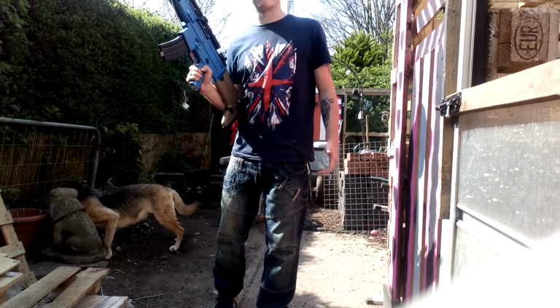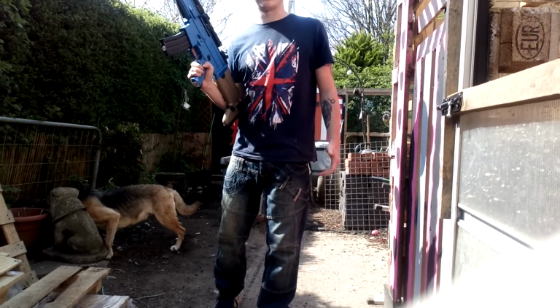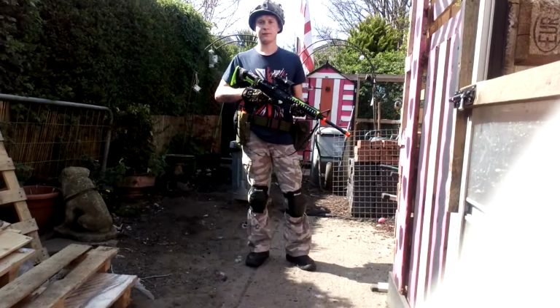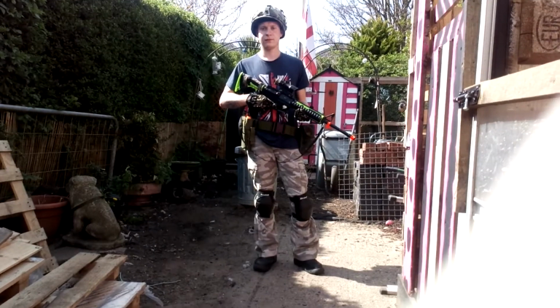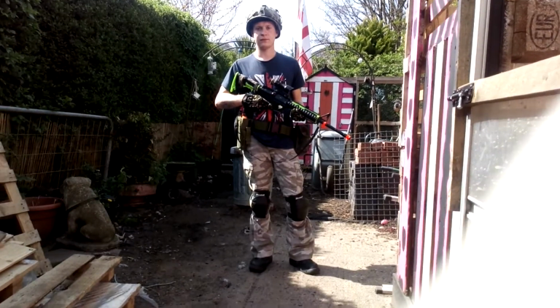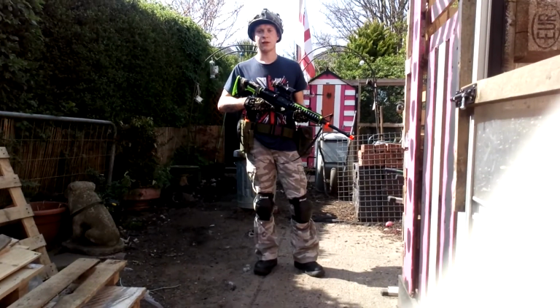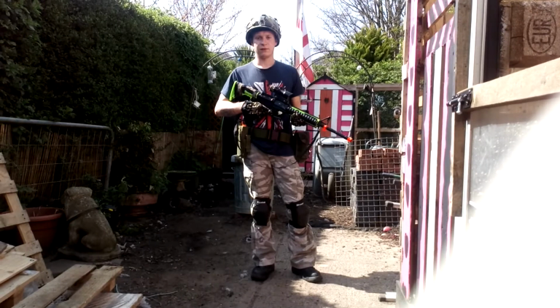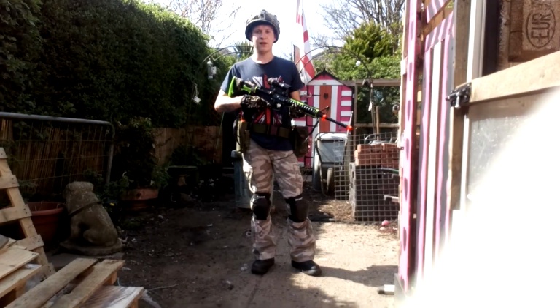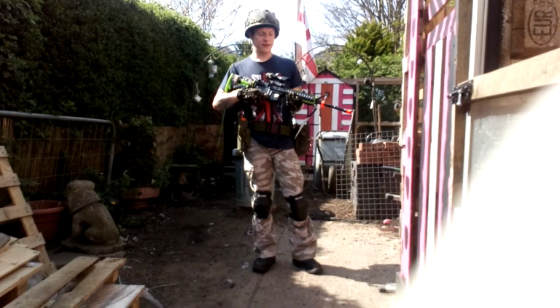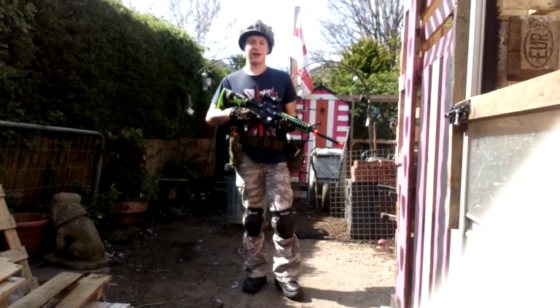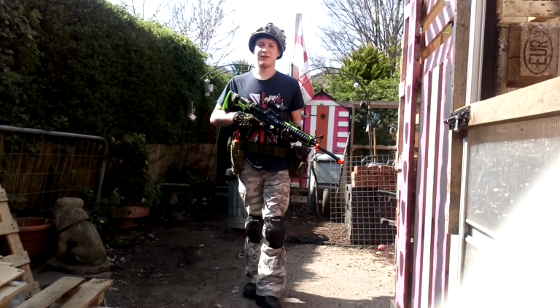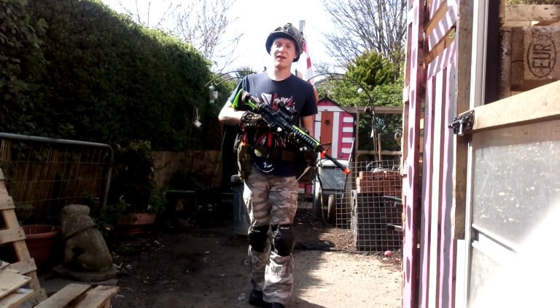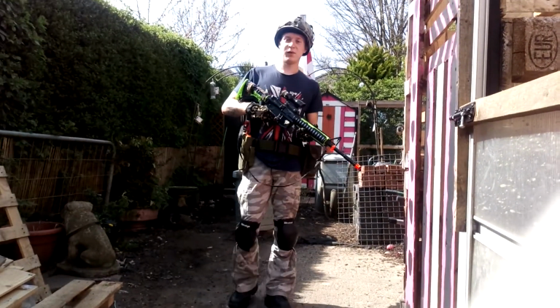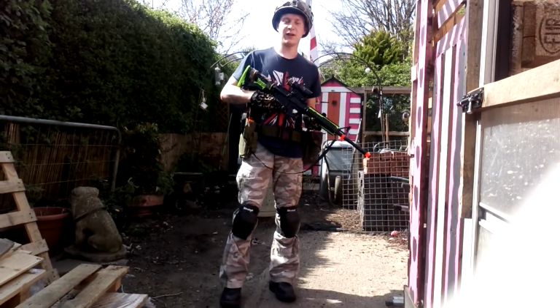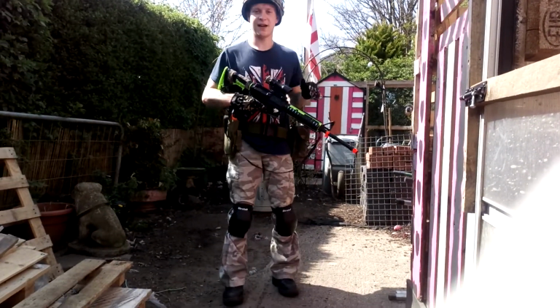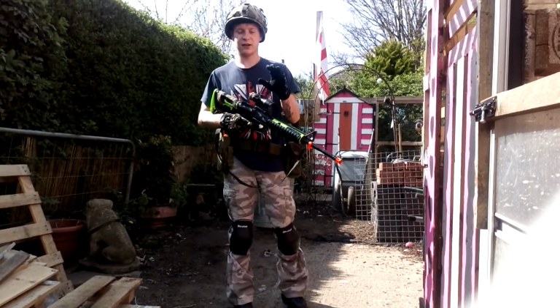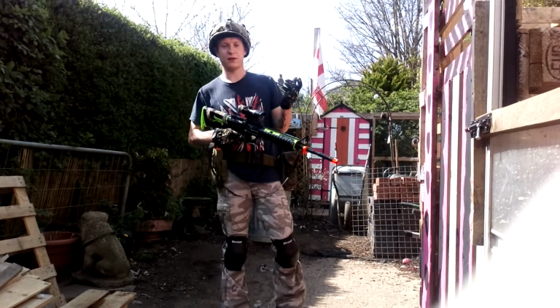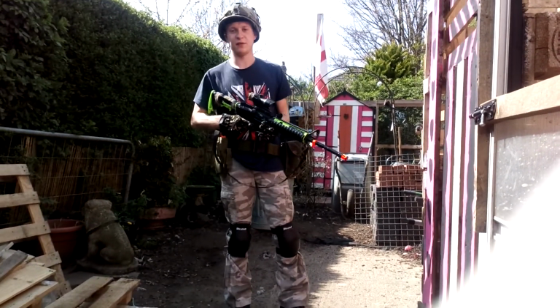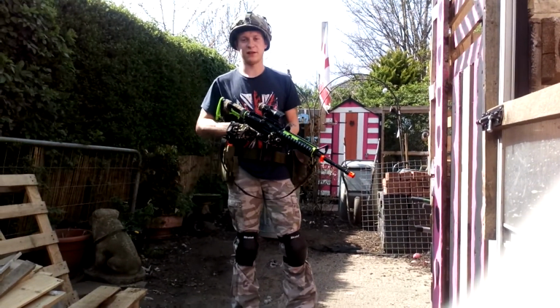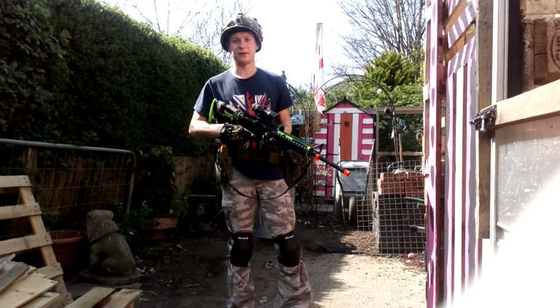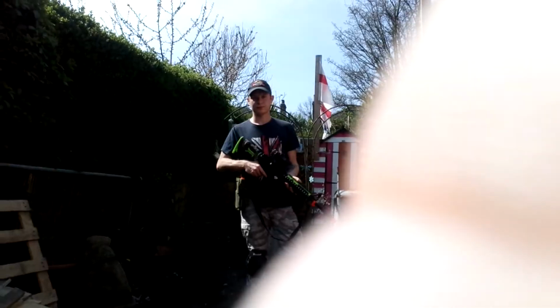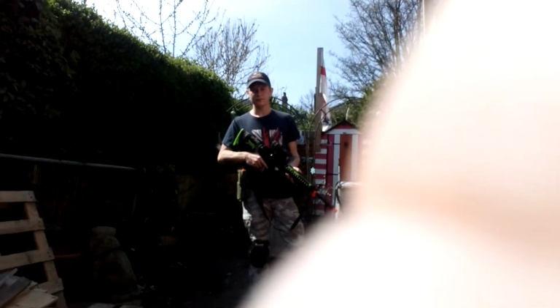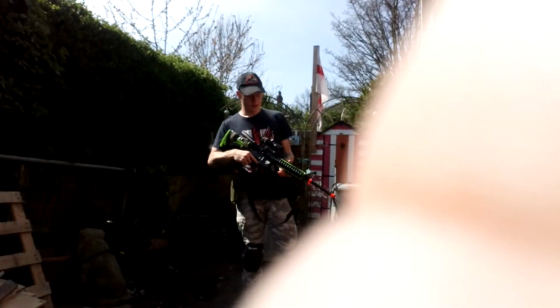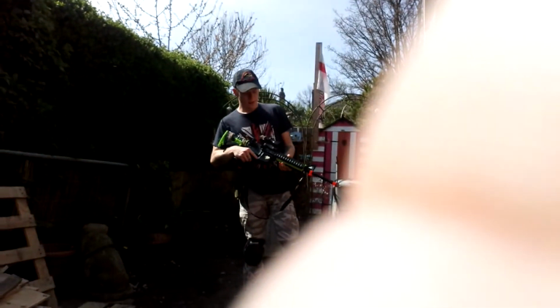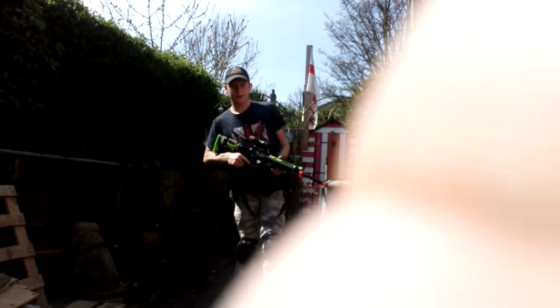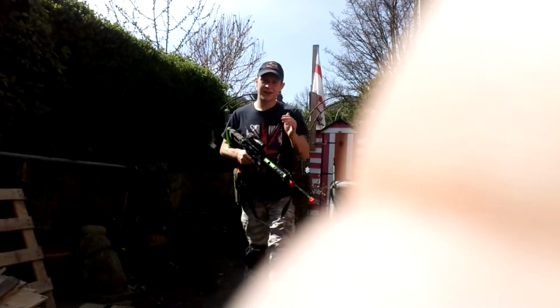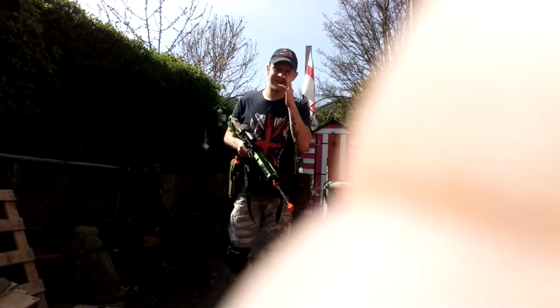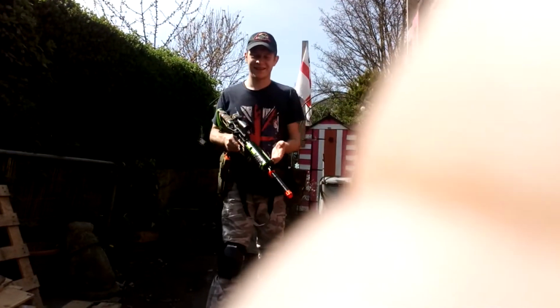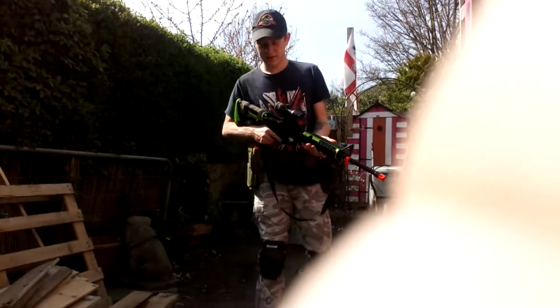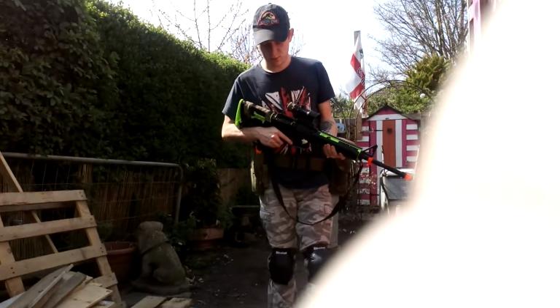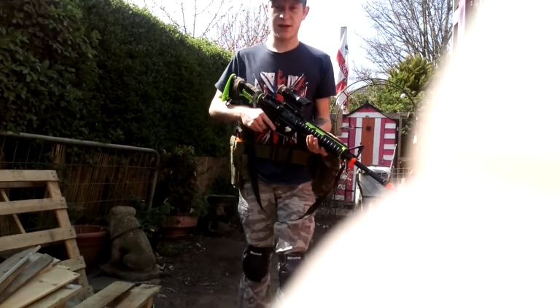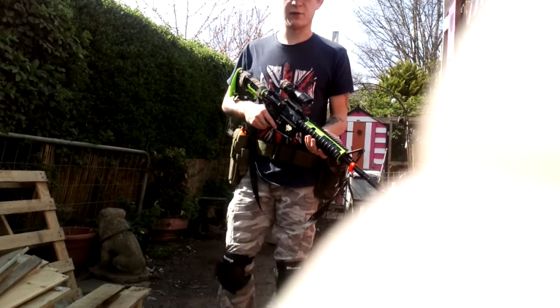Wait, this isn't my loadout. This is my S-OV loadout, but we're going to lose the helmet and gloves because we don't need those right now. So today I'm going to talk about my S-OV loadout.